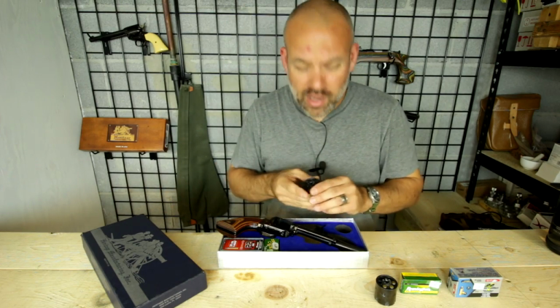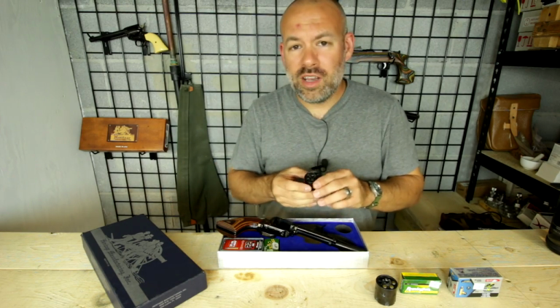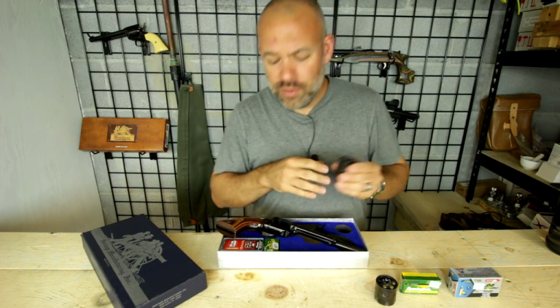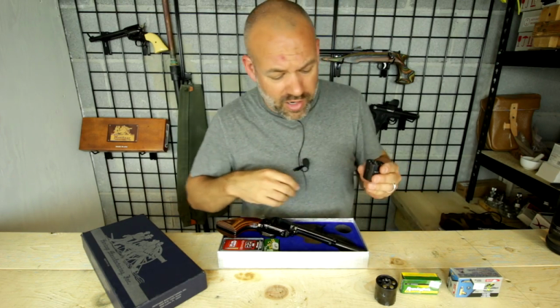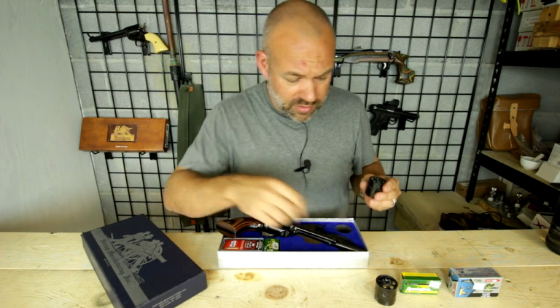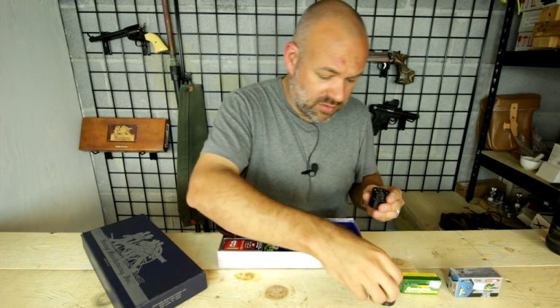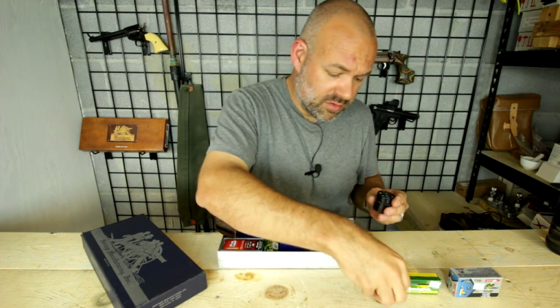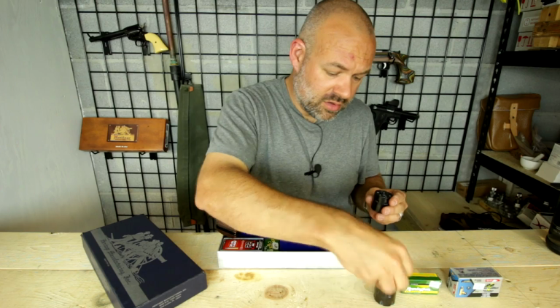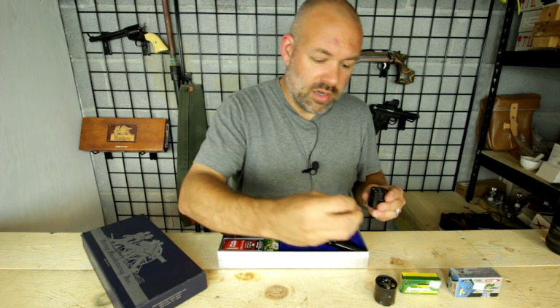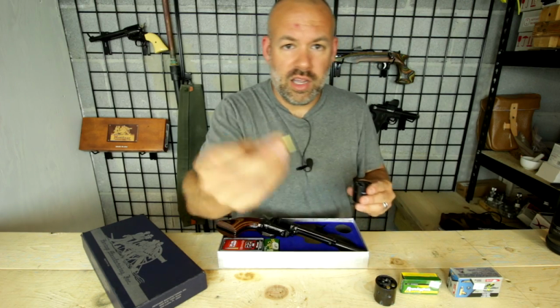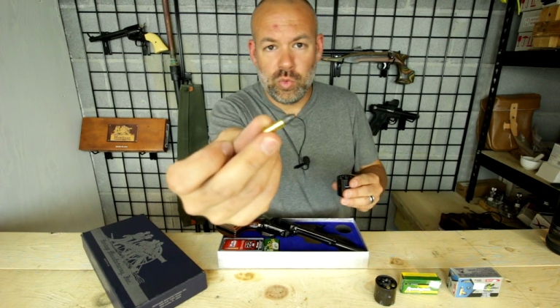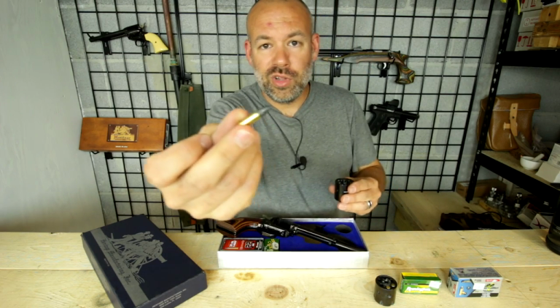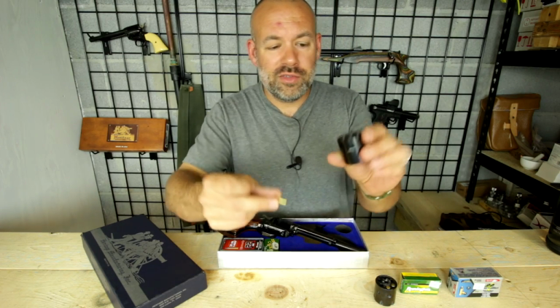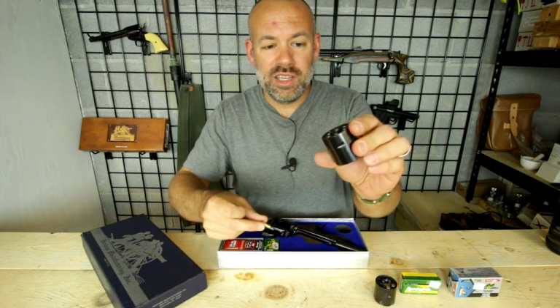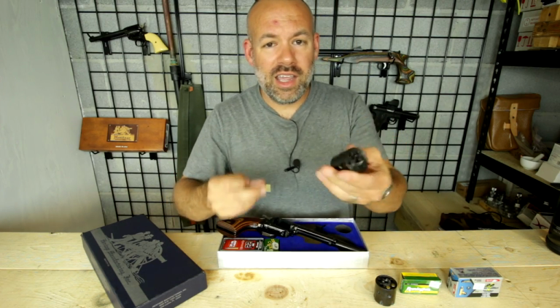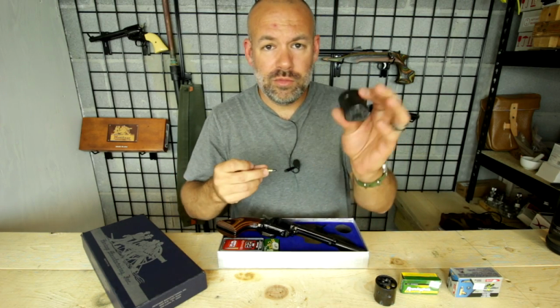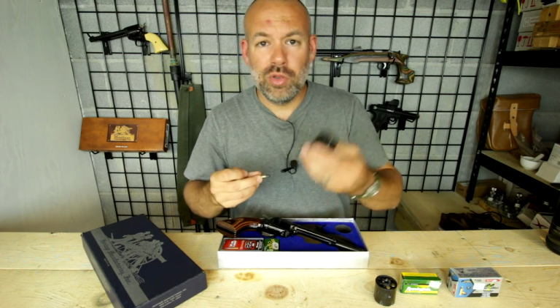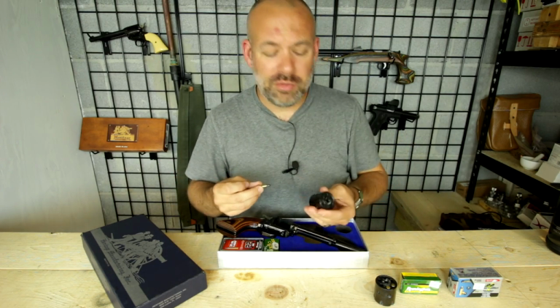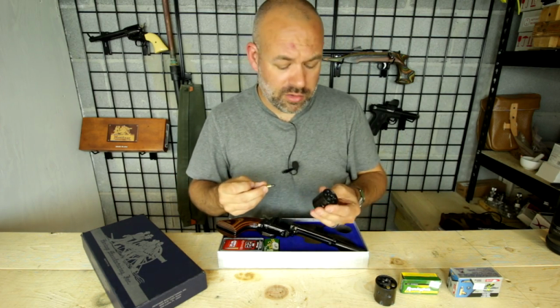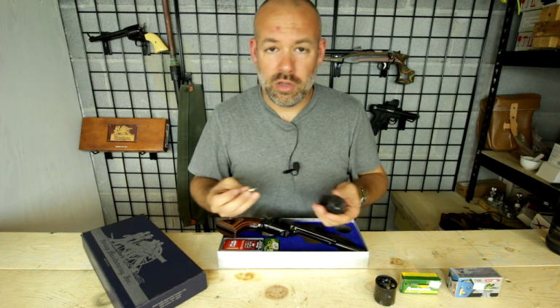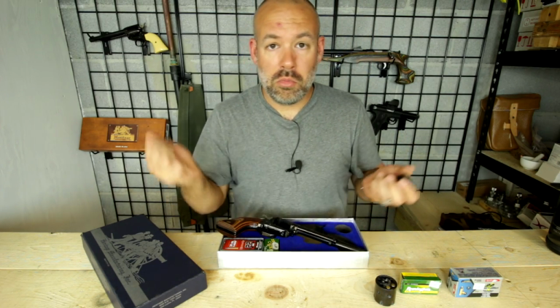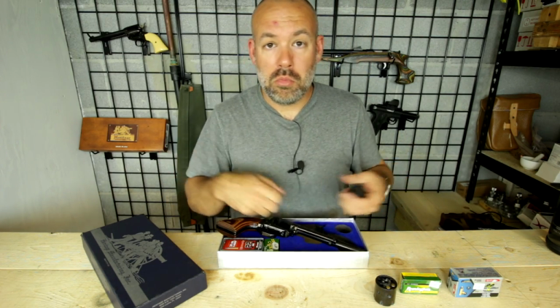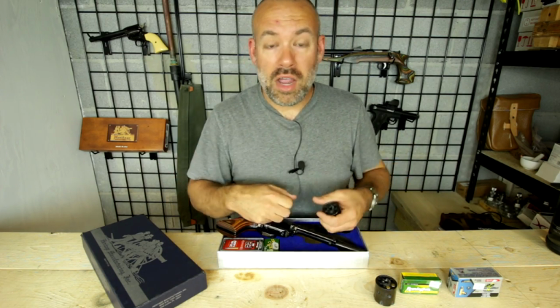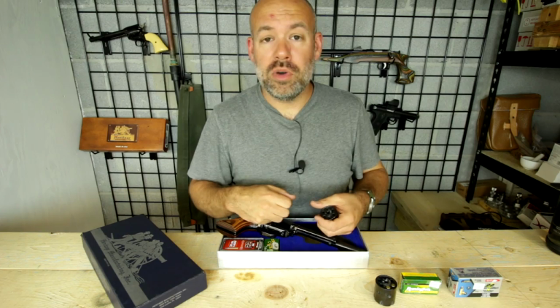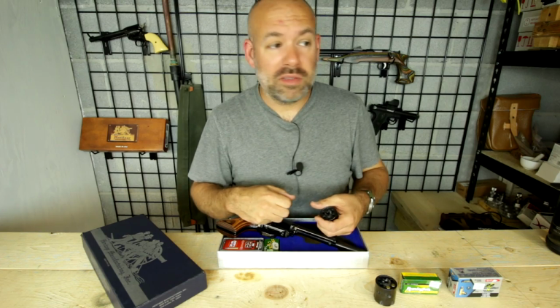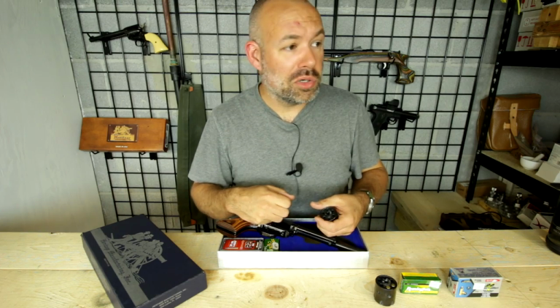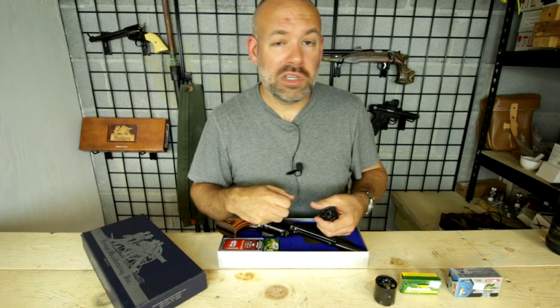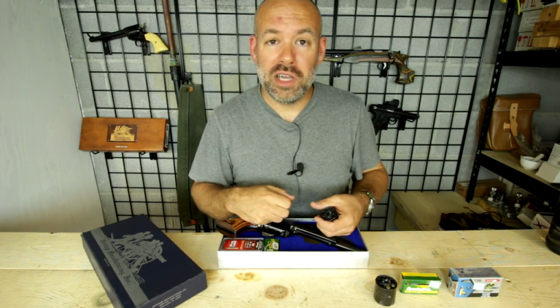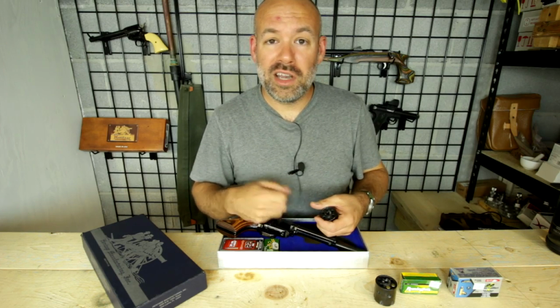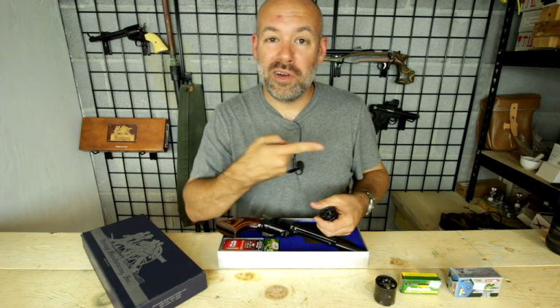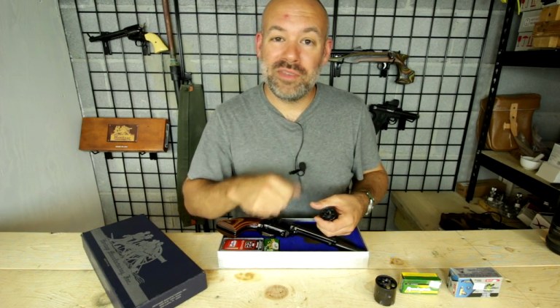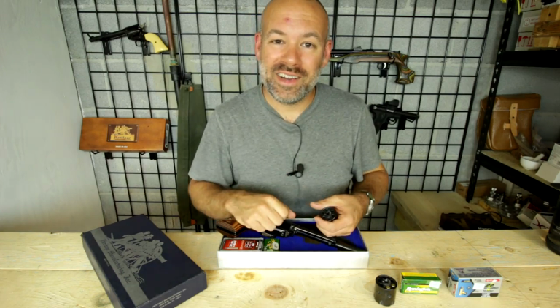Now, what if you fired a .22 long rifle in a .22 magnum cylinder? I have no idea, so let's all head on down to the farm and find out.